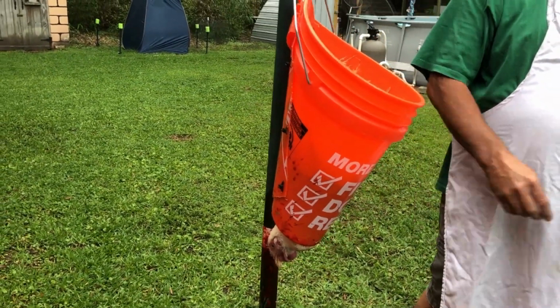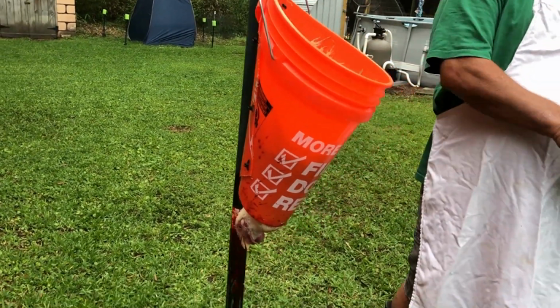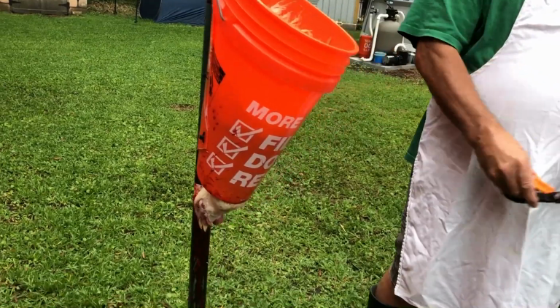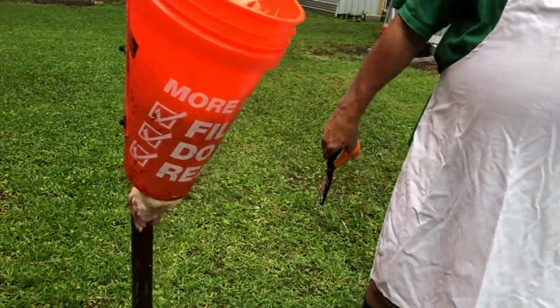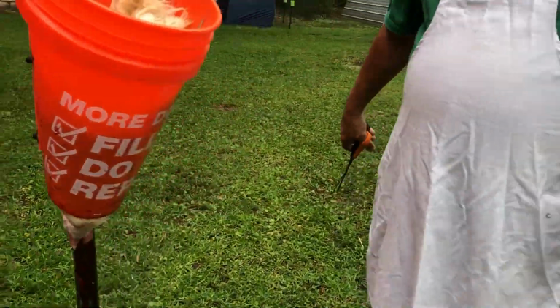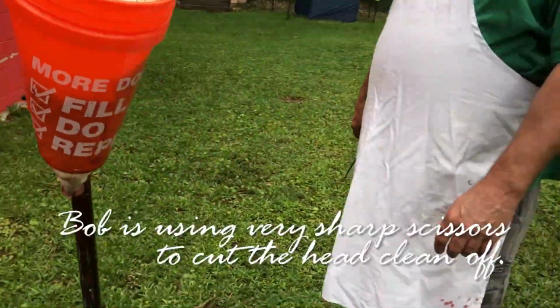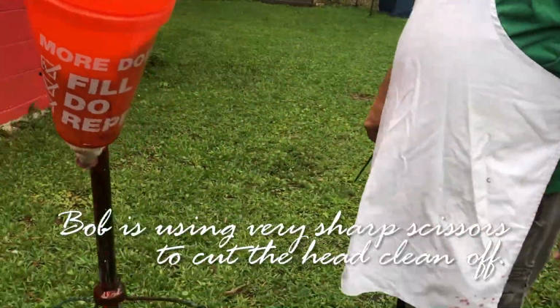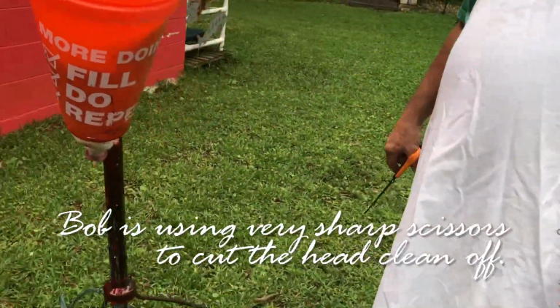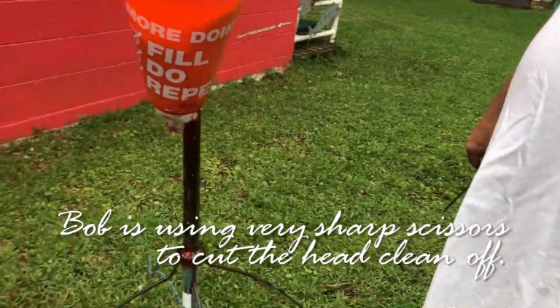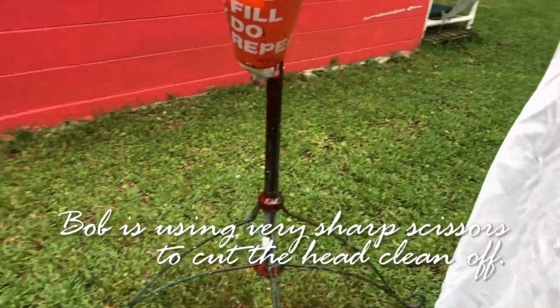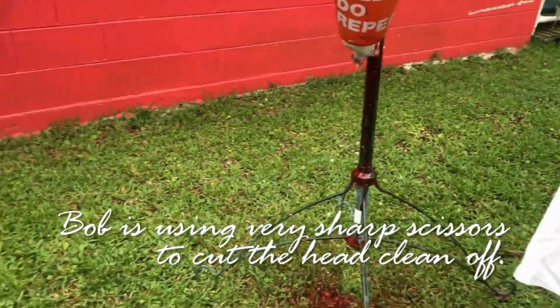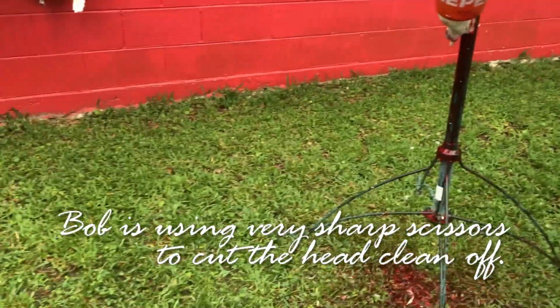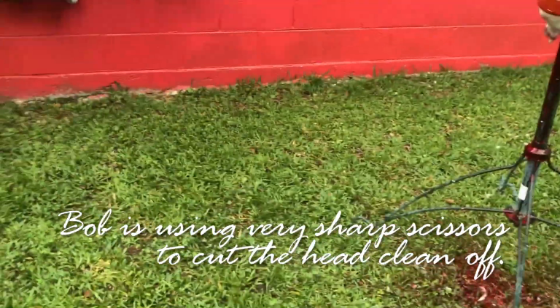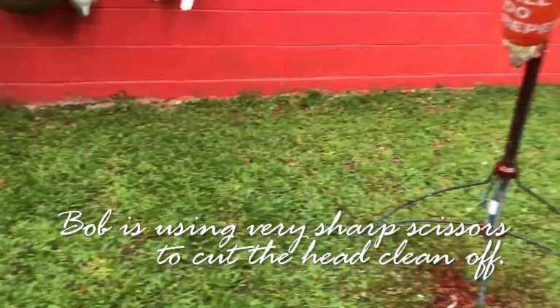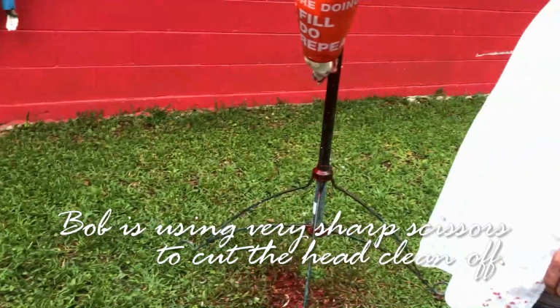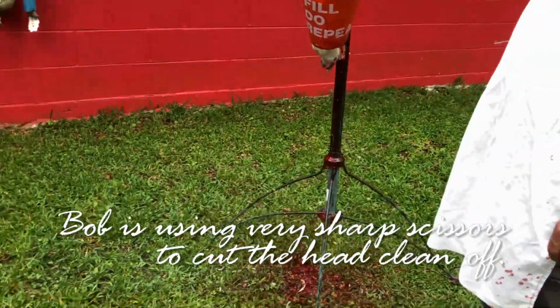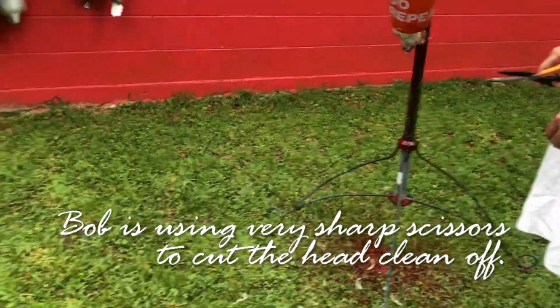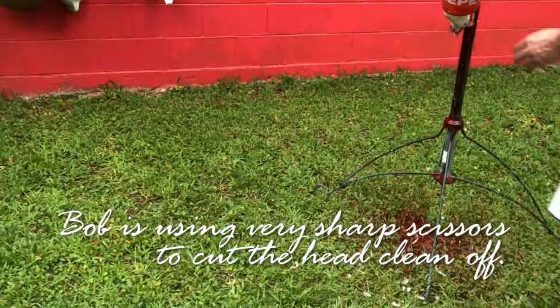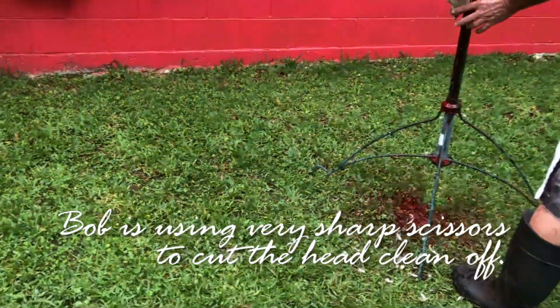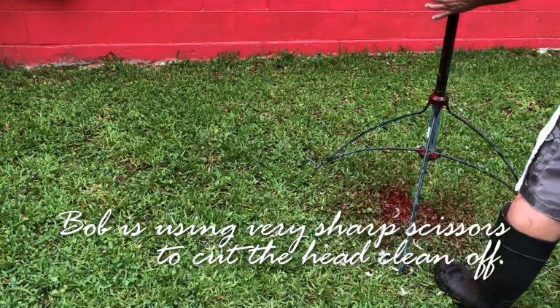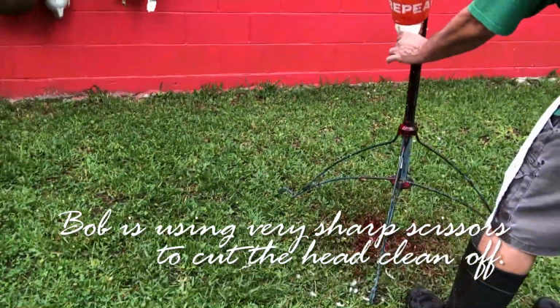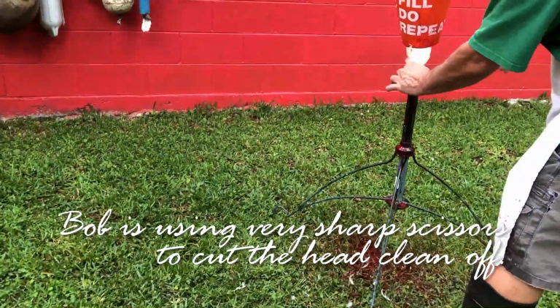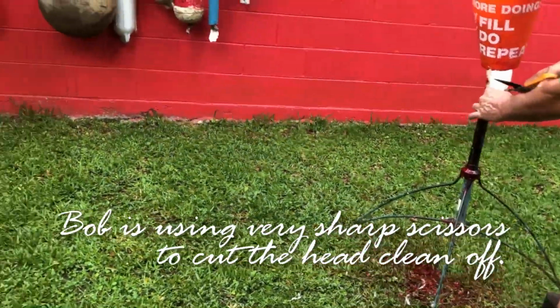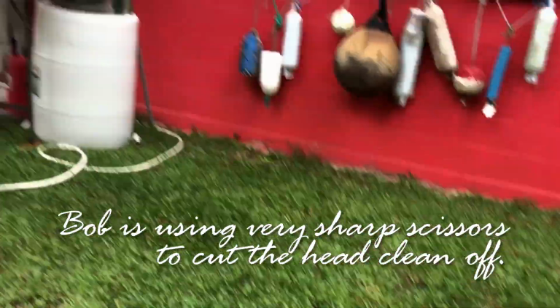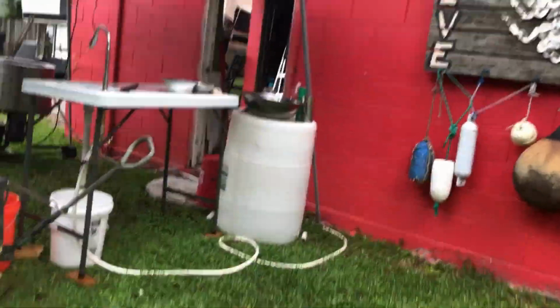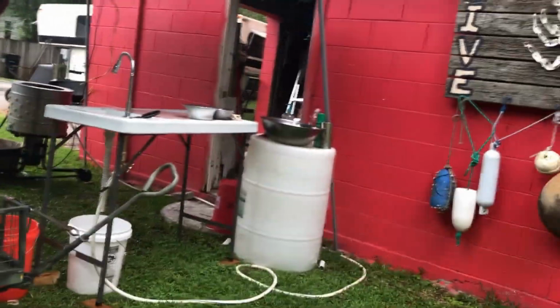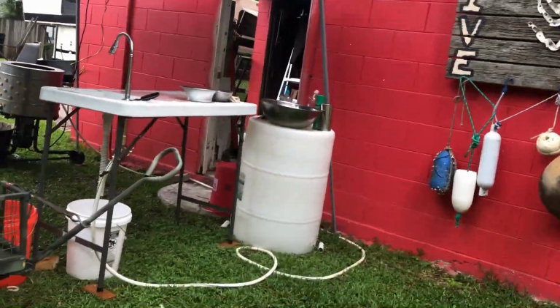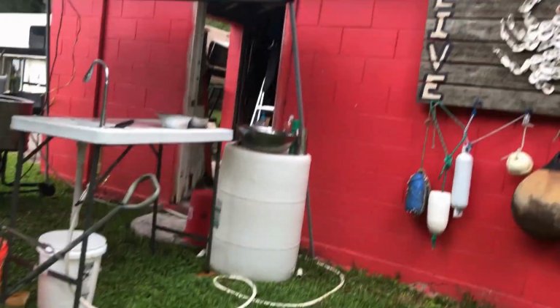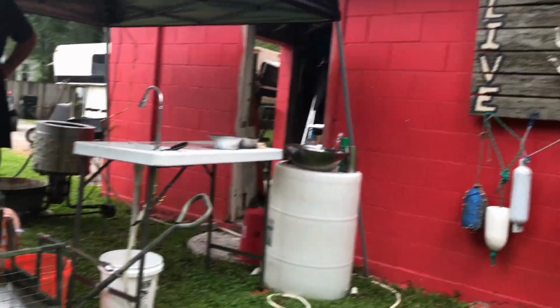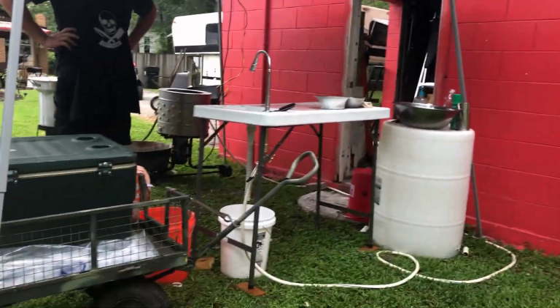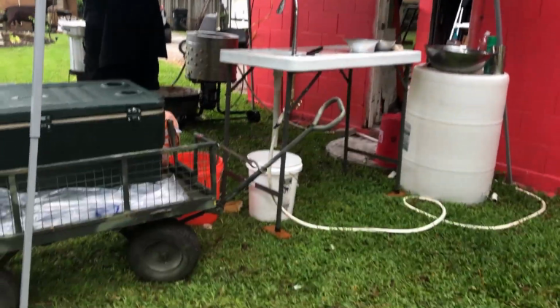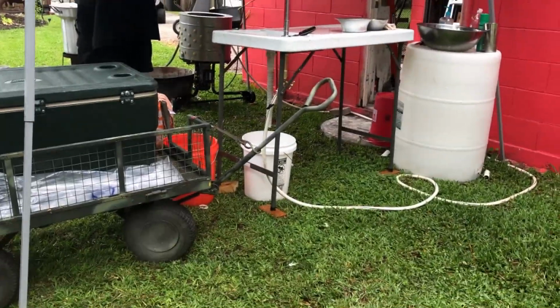We're at our friend John and Maggie's house. Bob's helping, I'm not. He's got some chicken. I want you to show what you're using for it though.